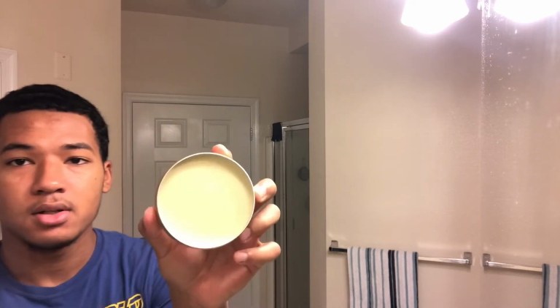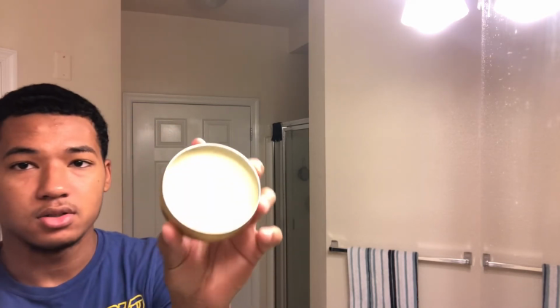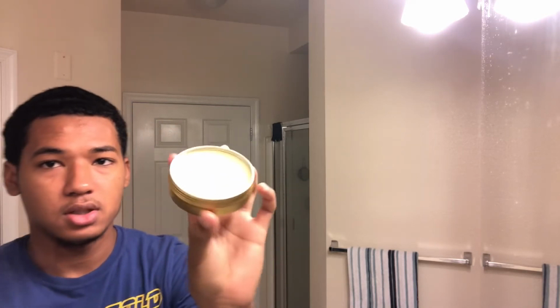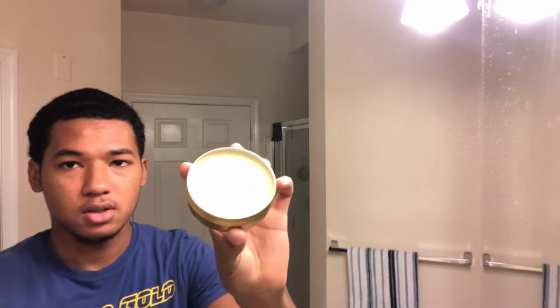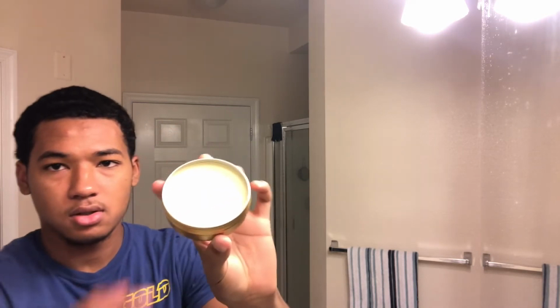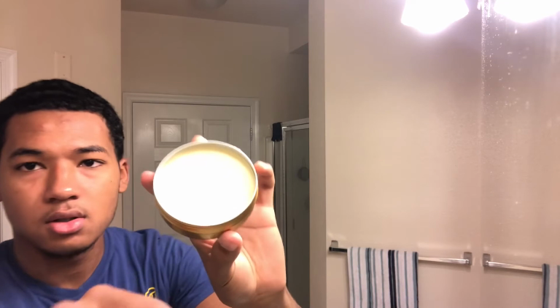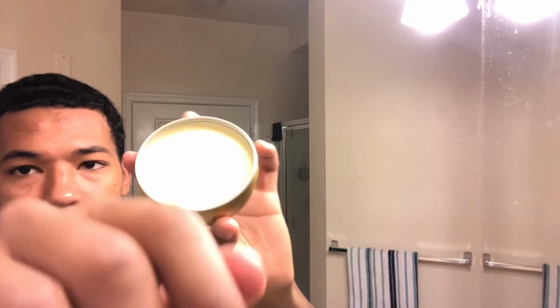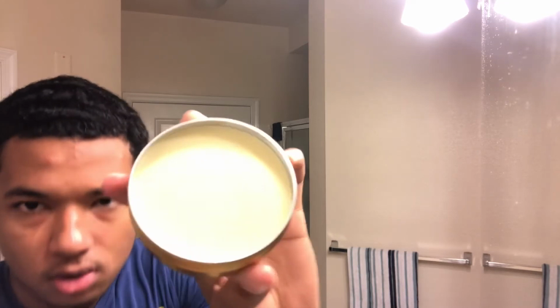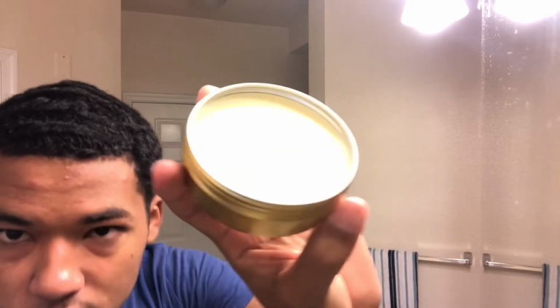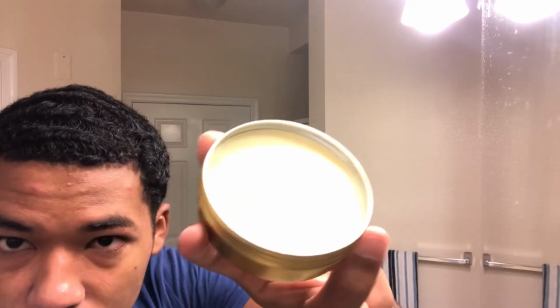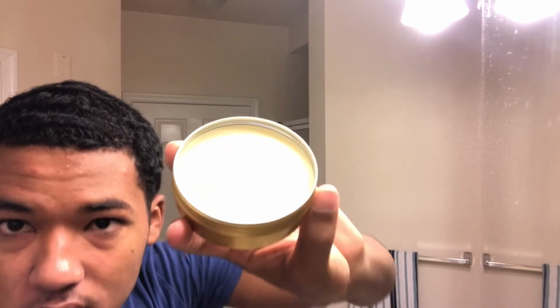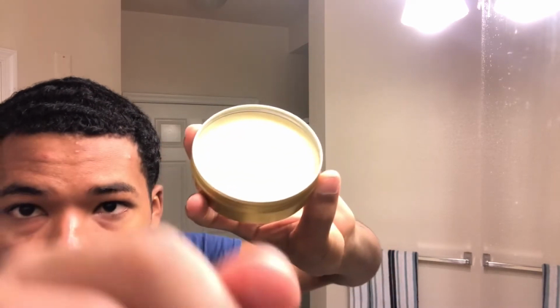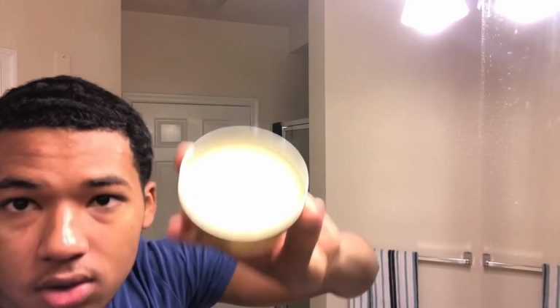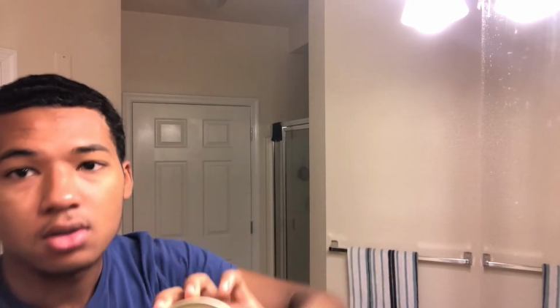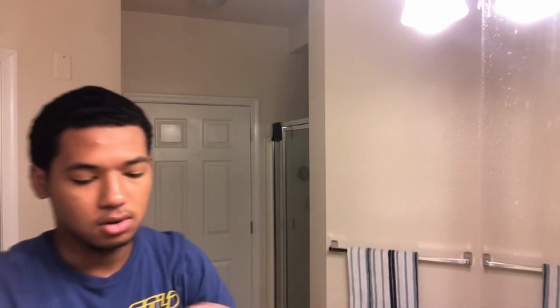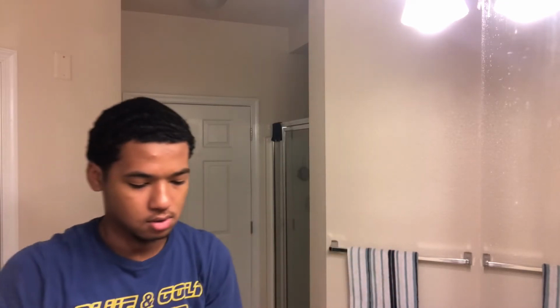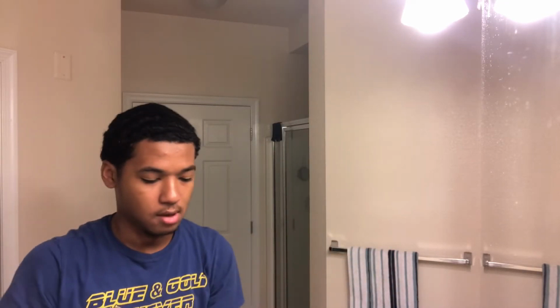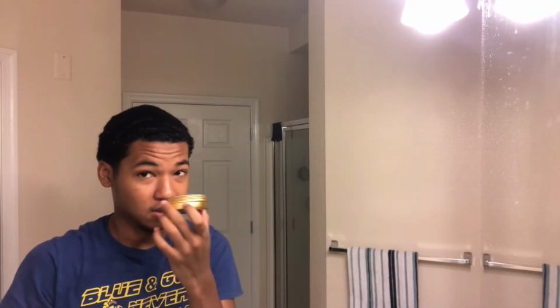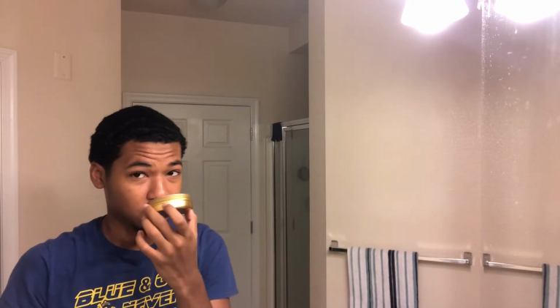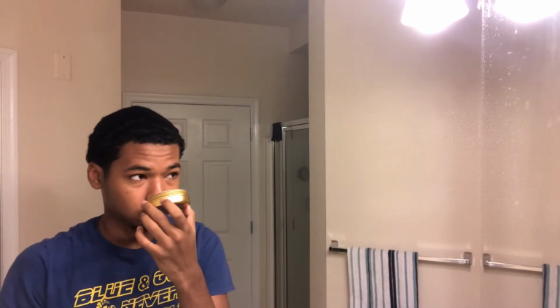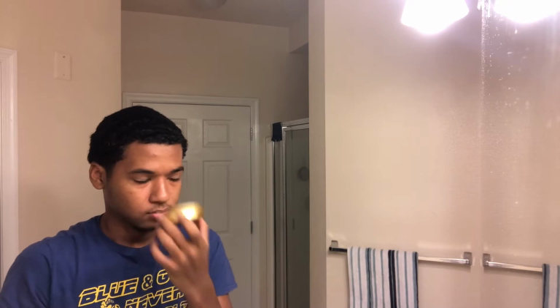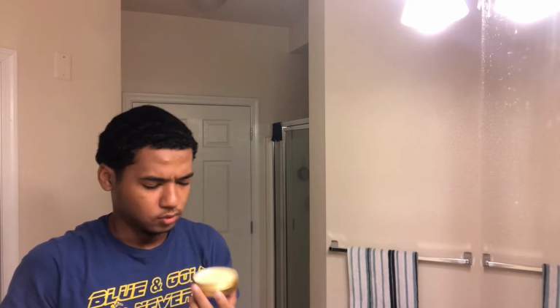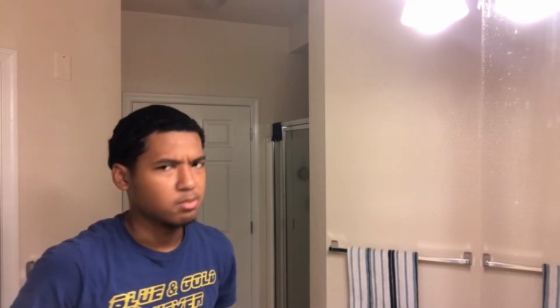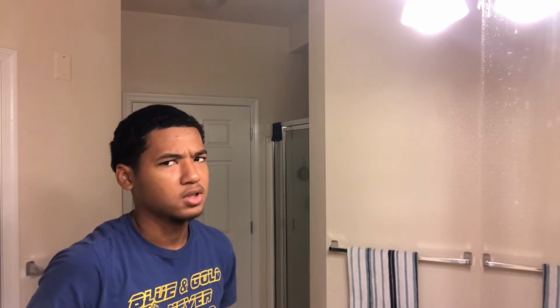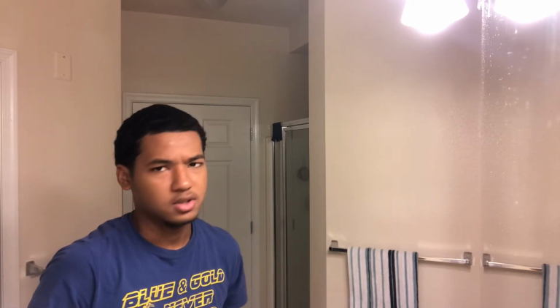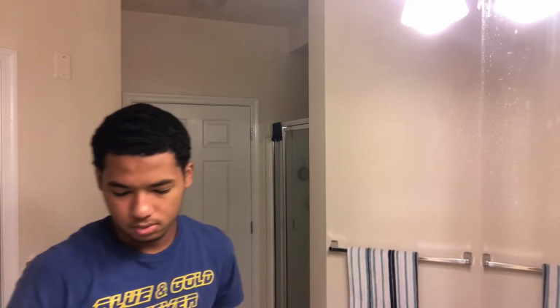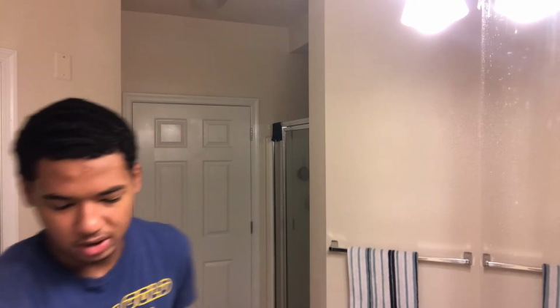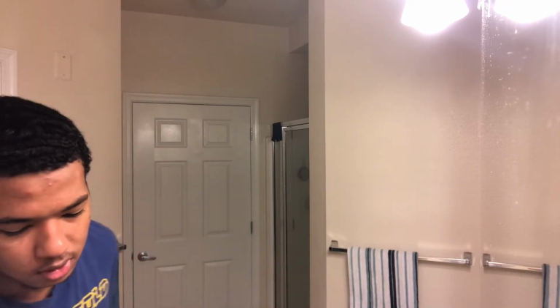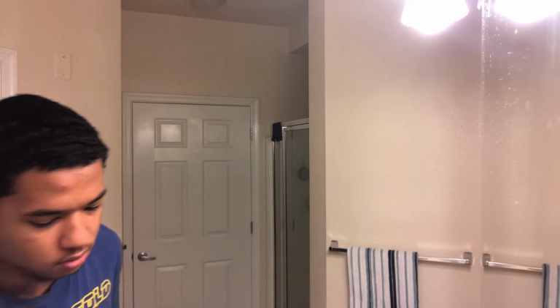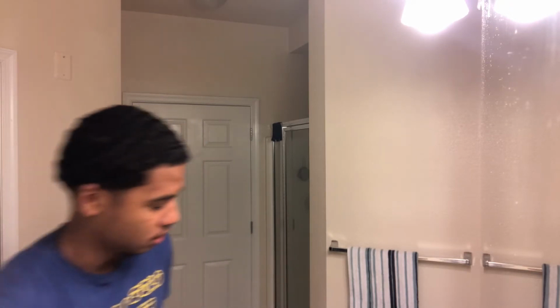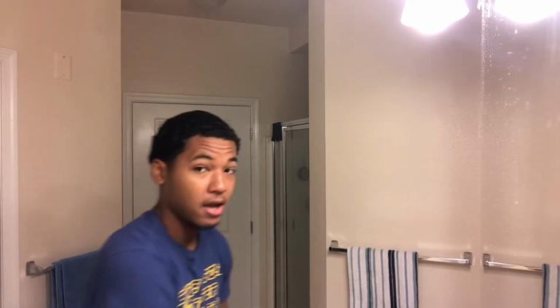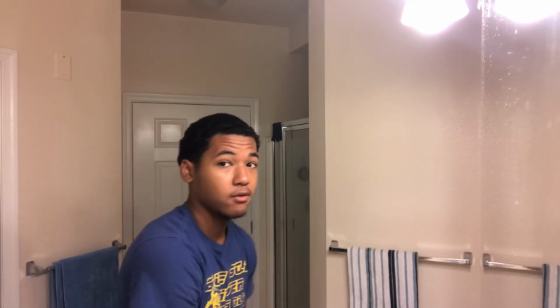Looks really good, you can see it. And it smells really good too. But this is what I use really in my hair for real.